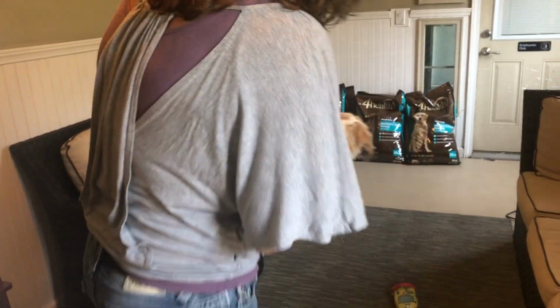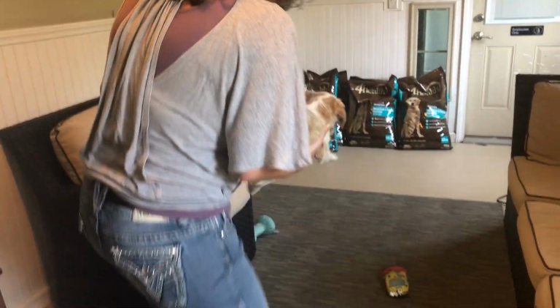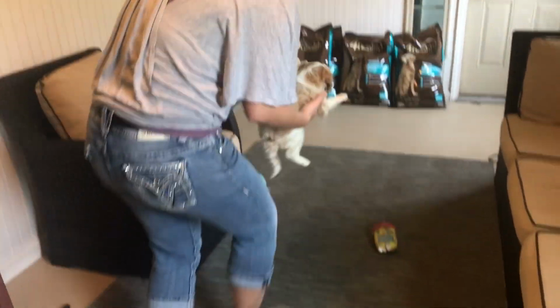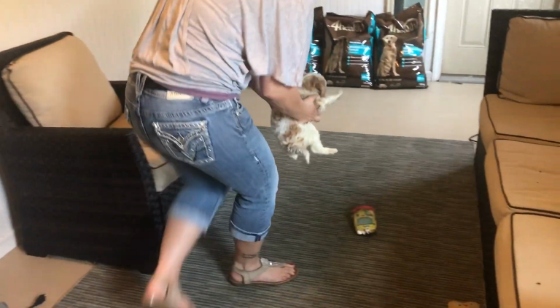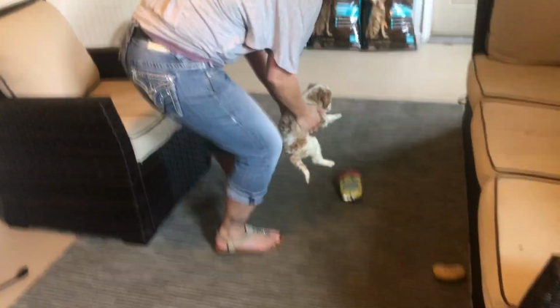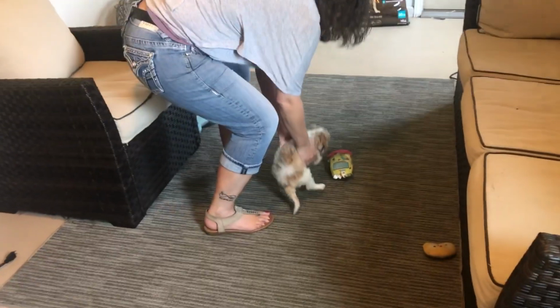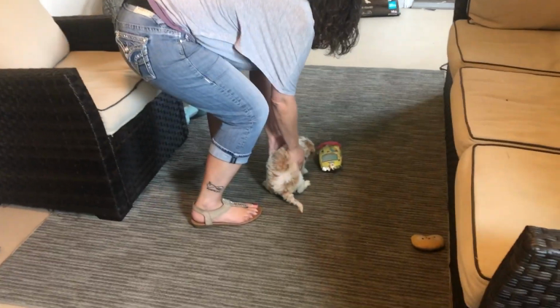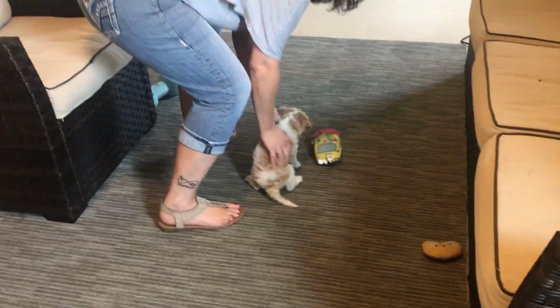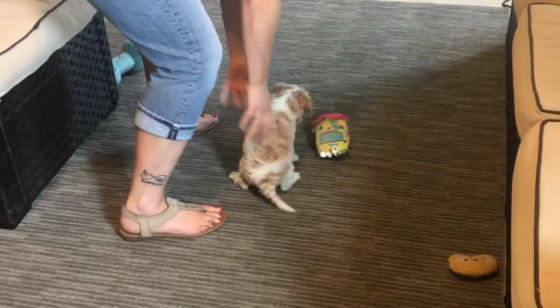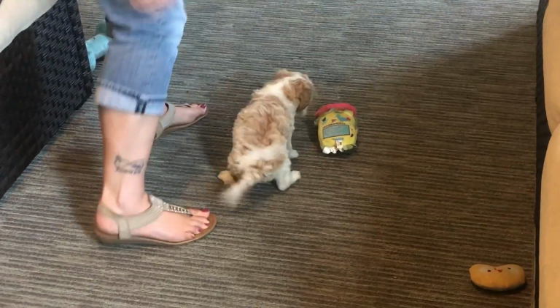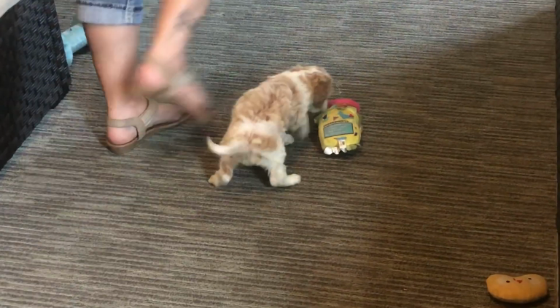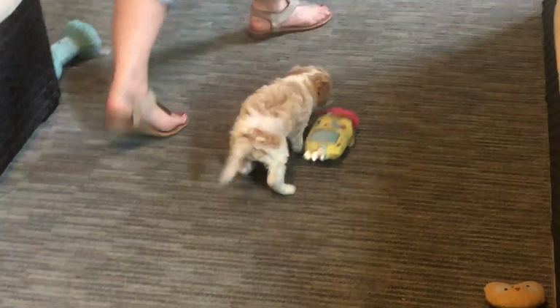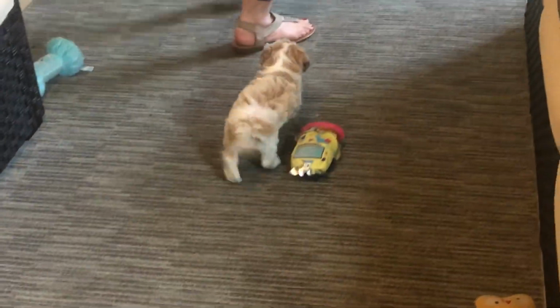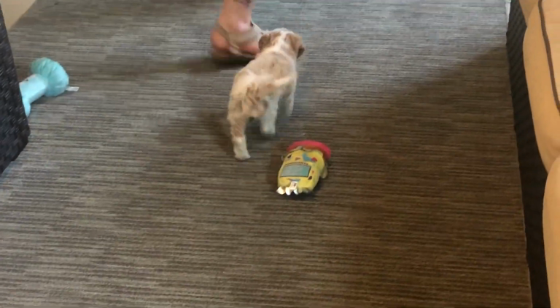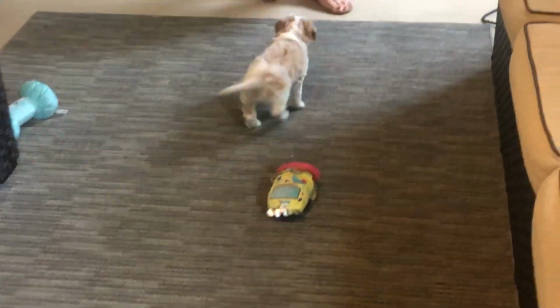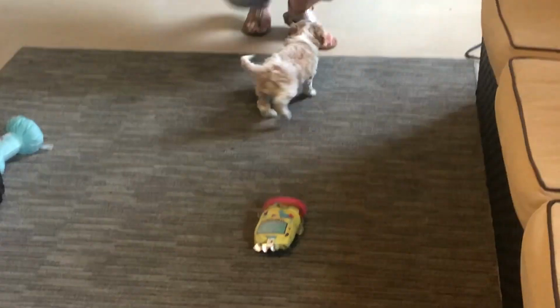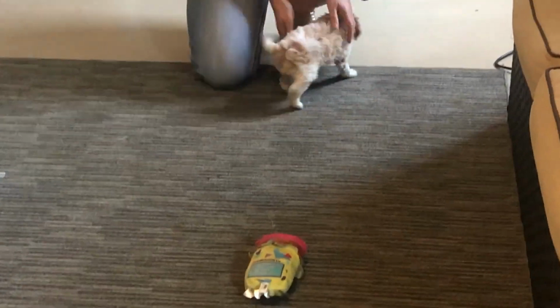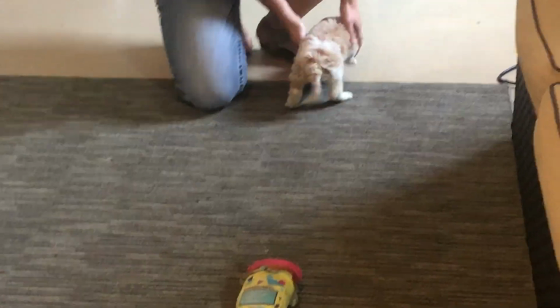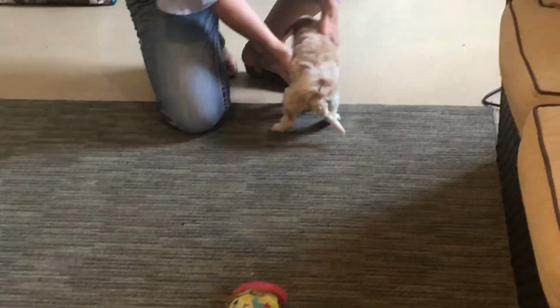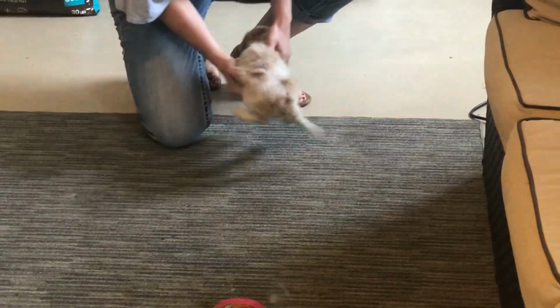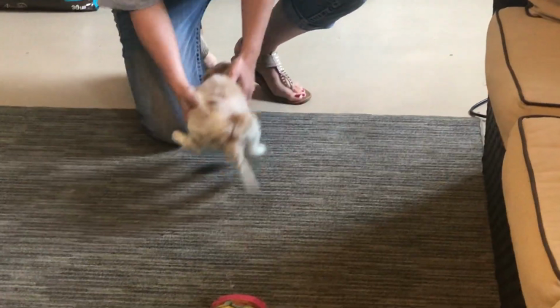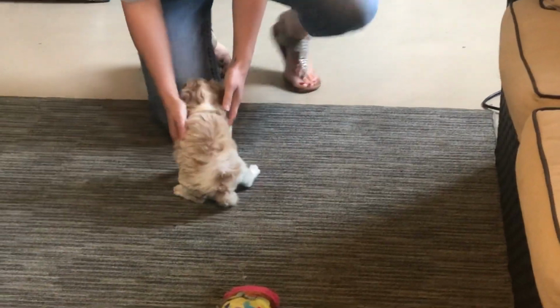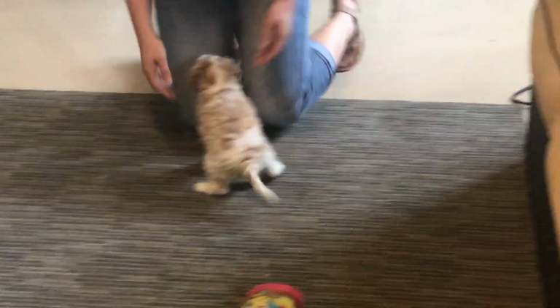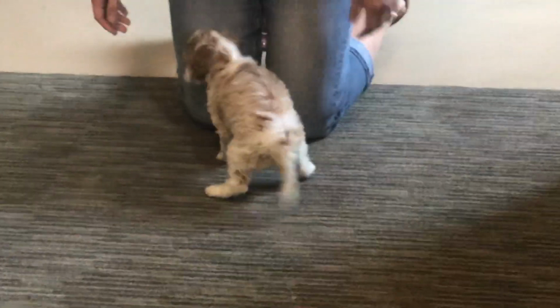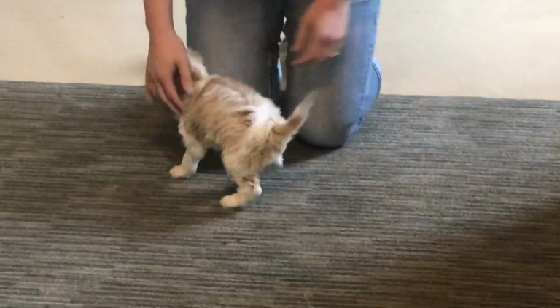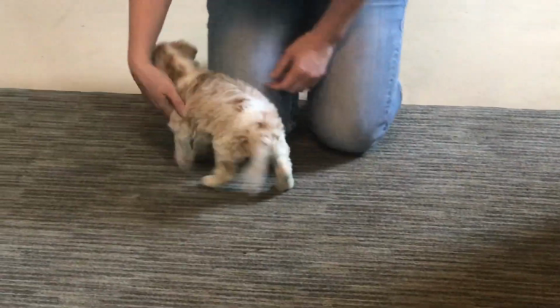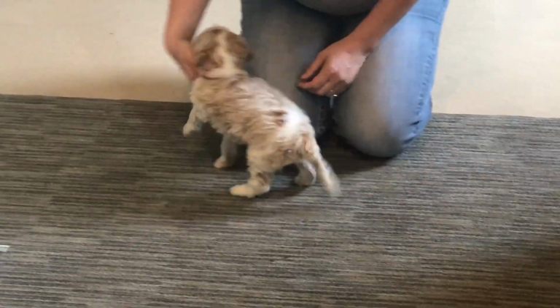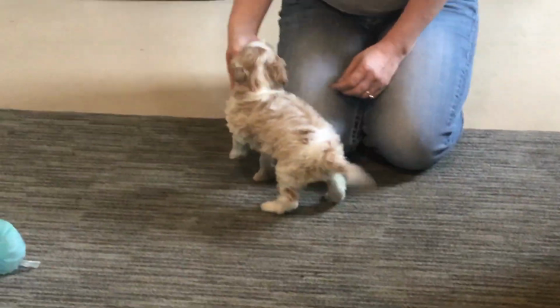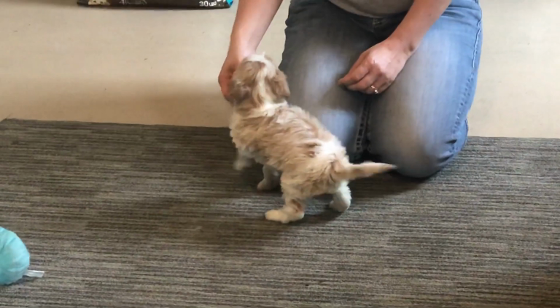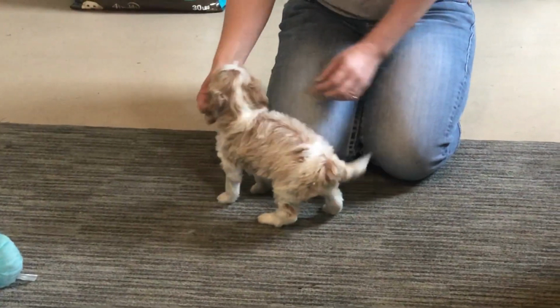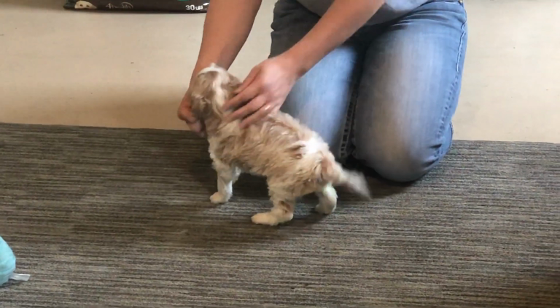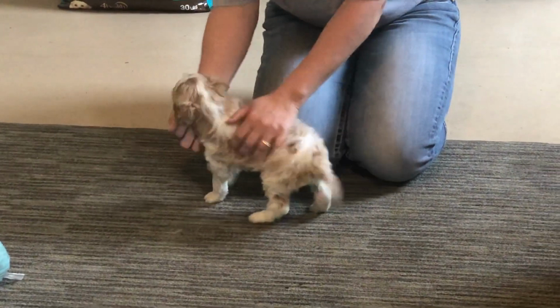Let me set him down here so you can see him a little bit better. You can see his coat again — it's just absolutely beautiful.